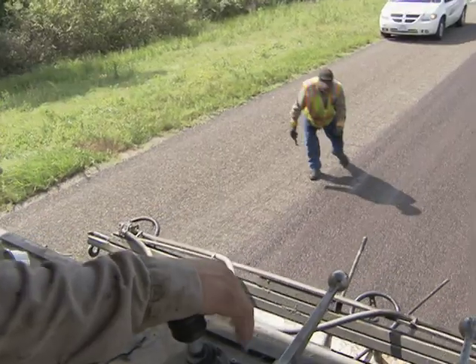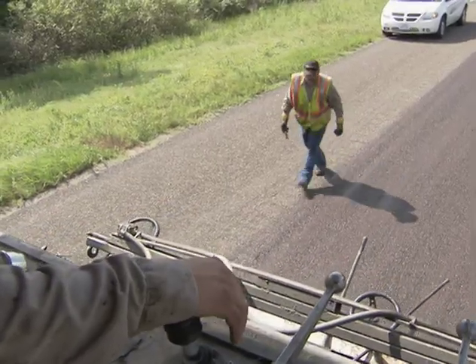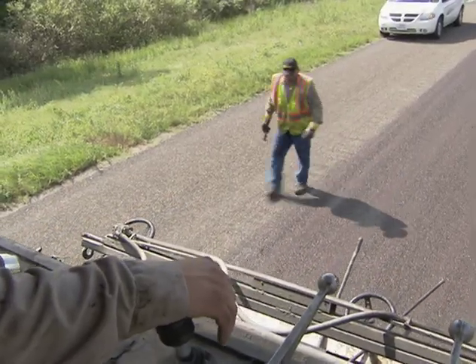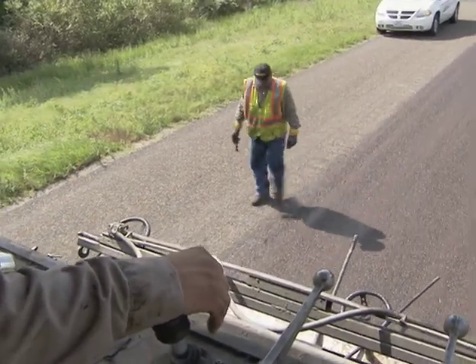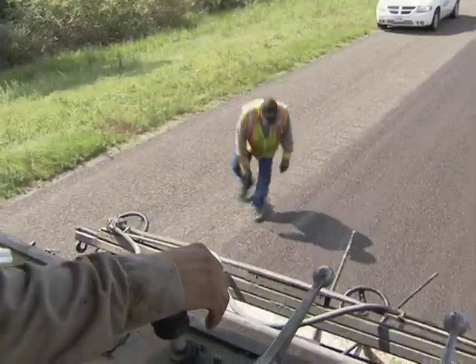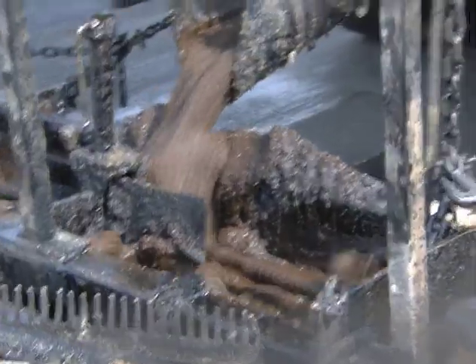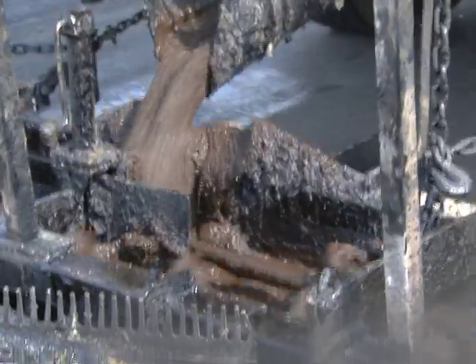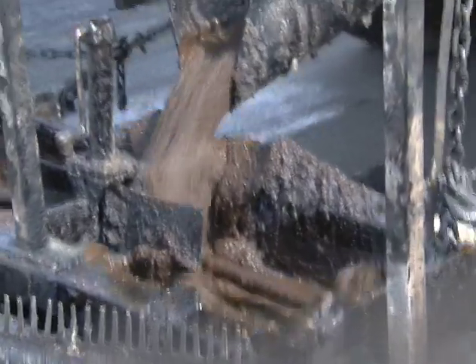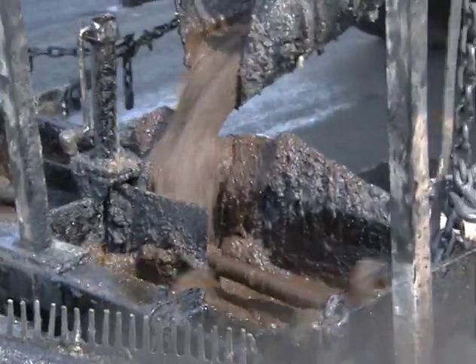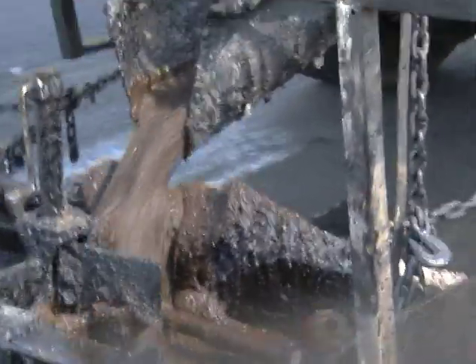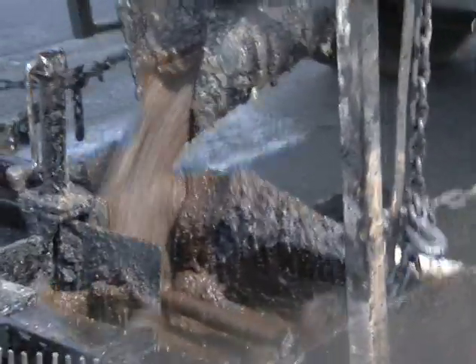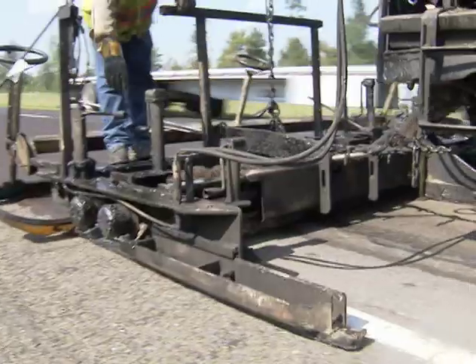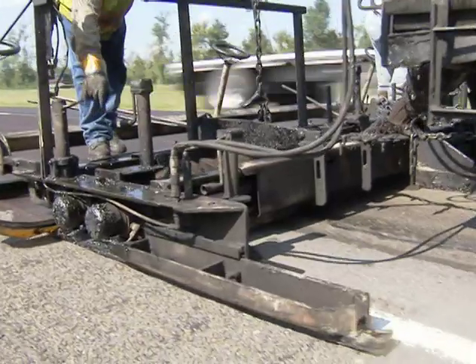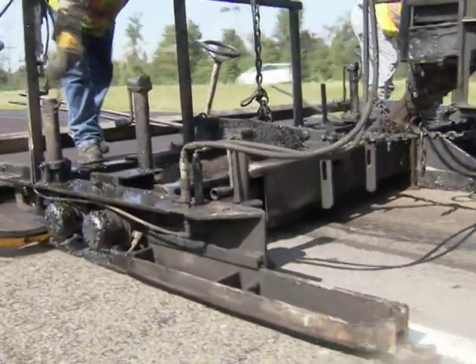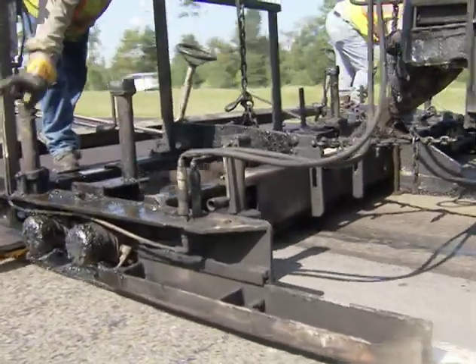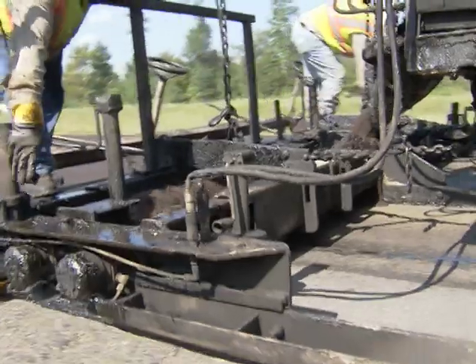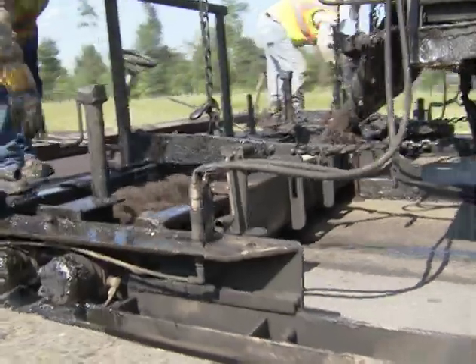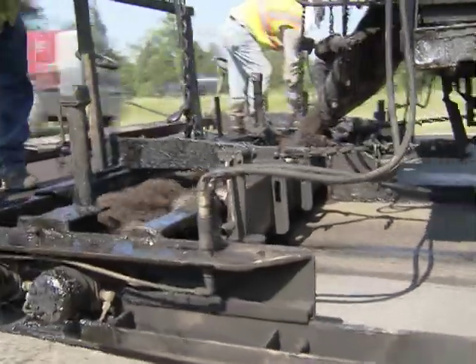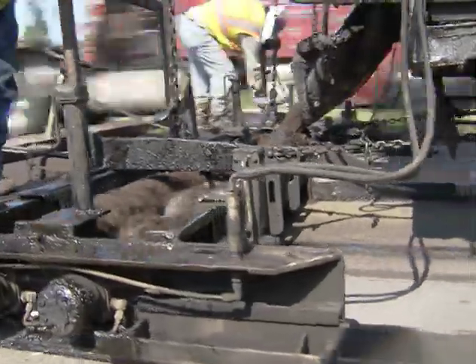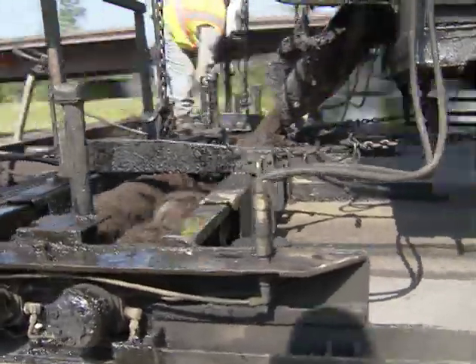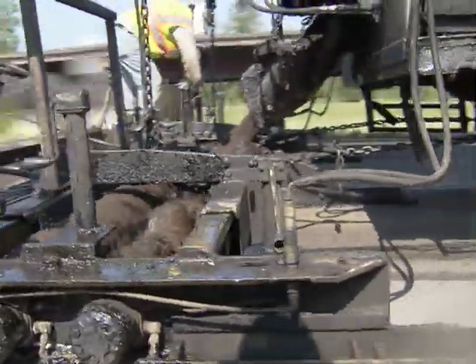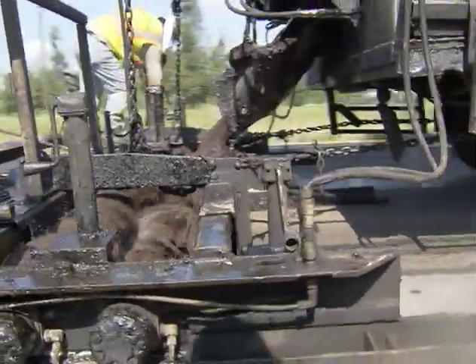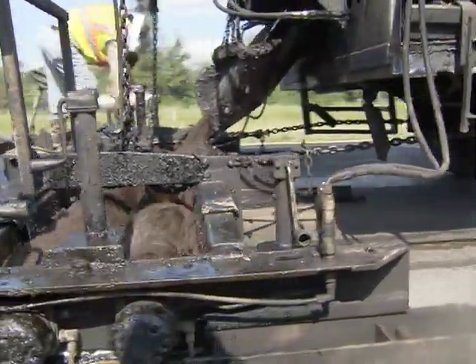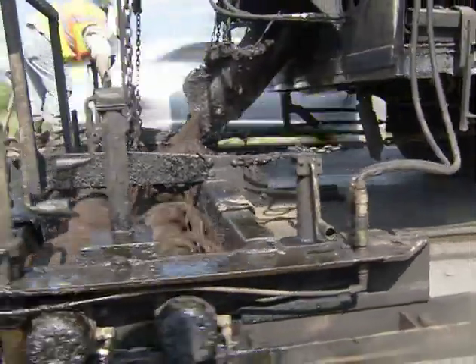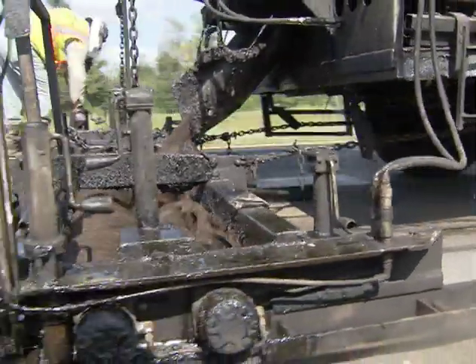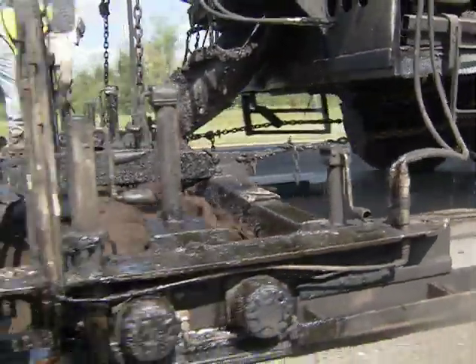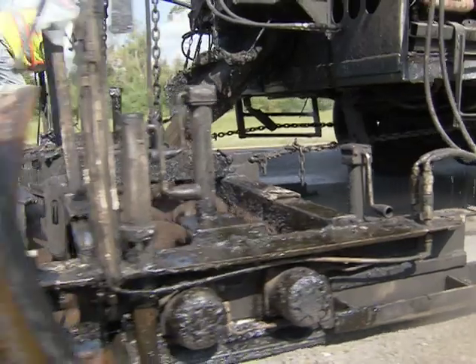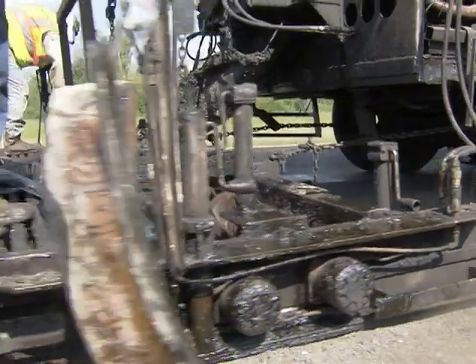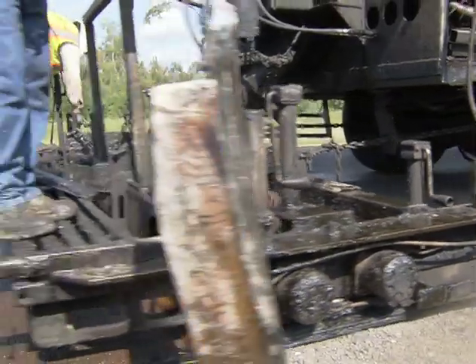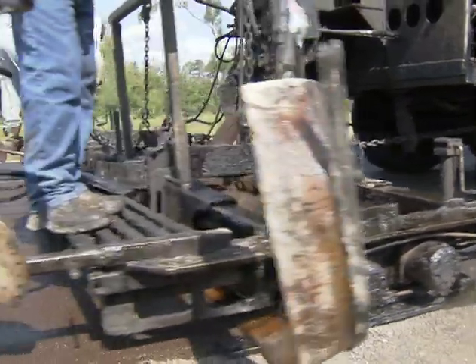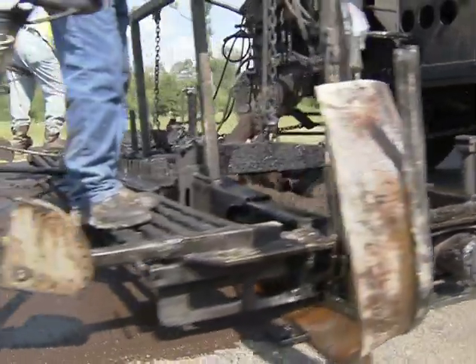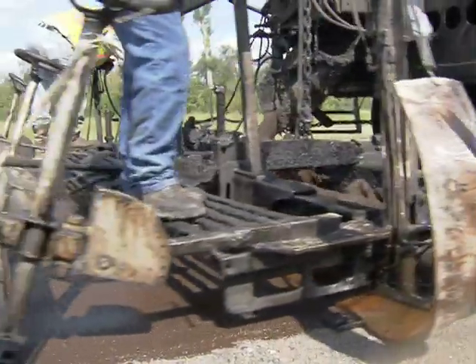When we get bleeding to the point where our skid values drop below a certain number, we've had good luck coming in with a micro-surfacing and reducing or eliminating most of that bleeding and providing a good skid-resistant wearing surface.